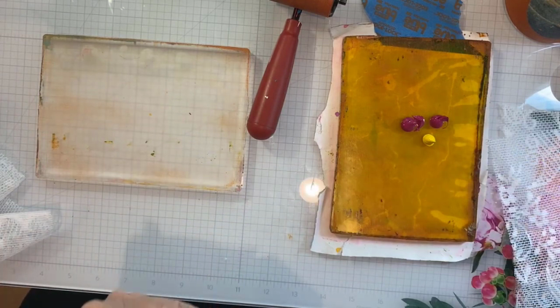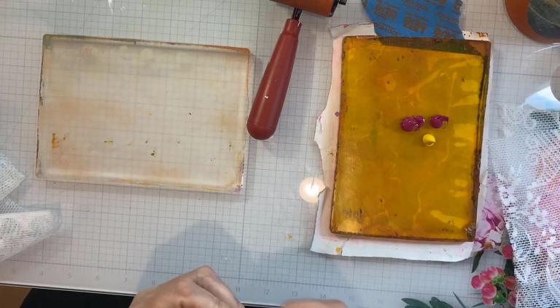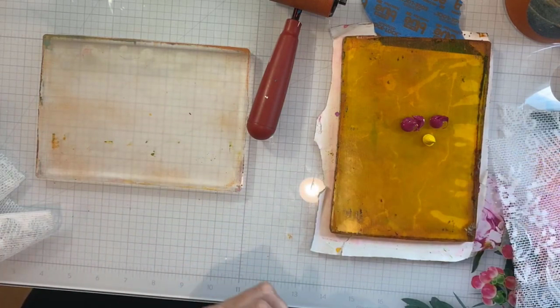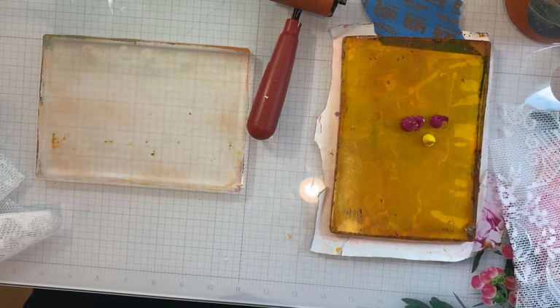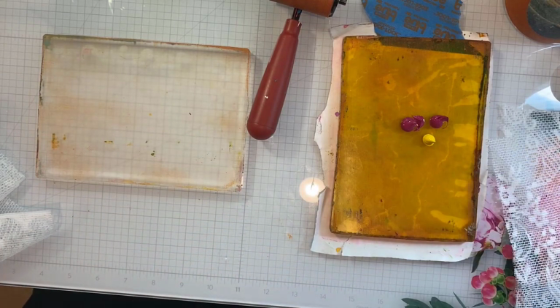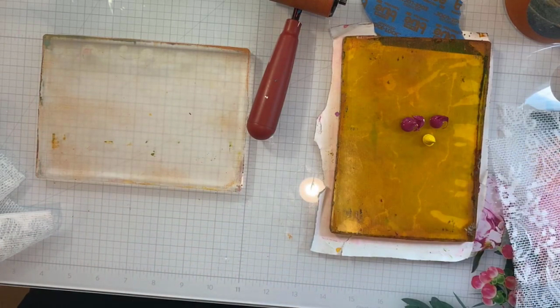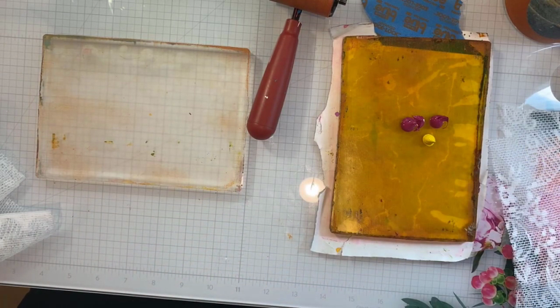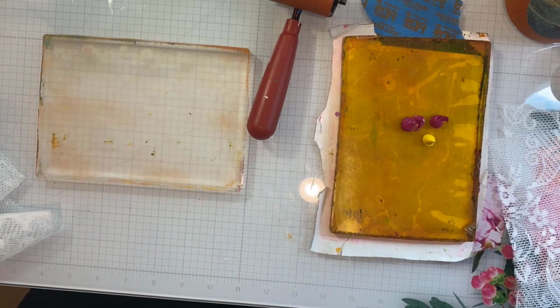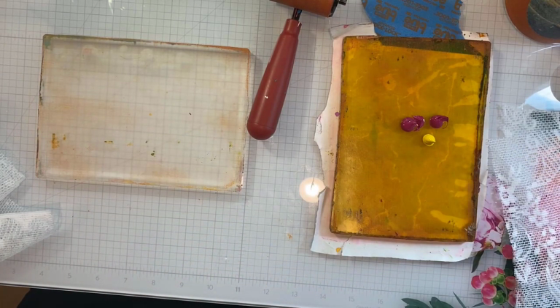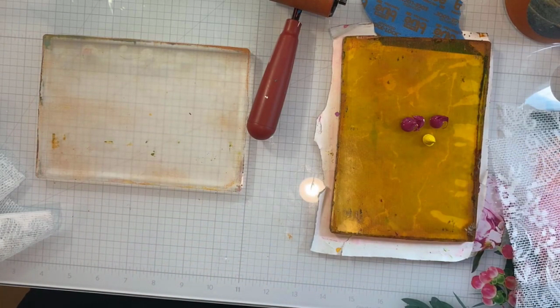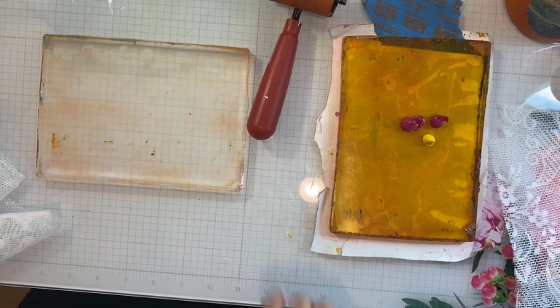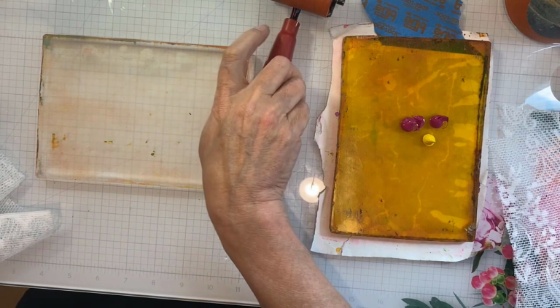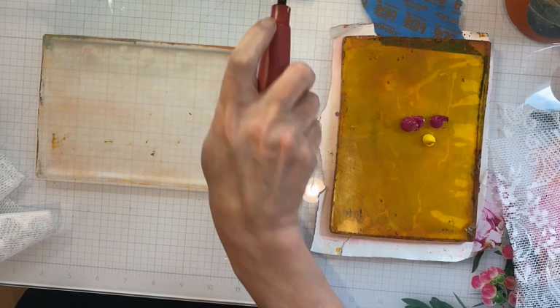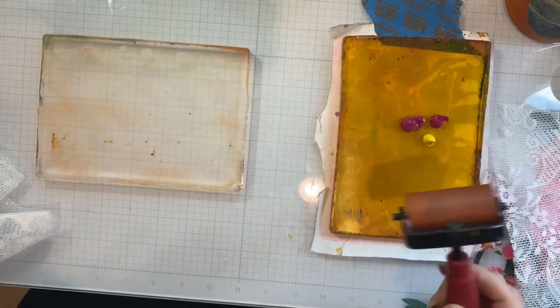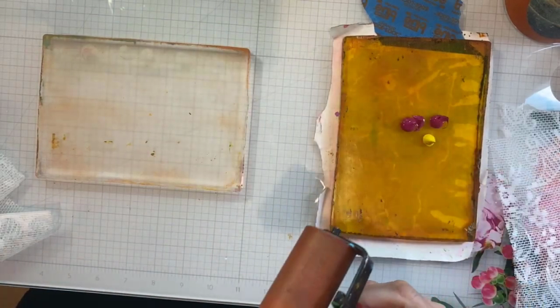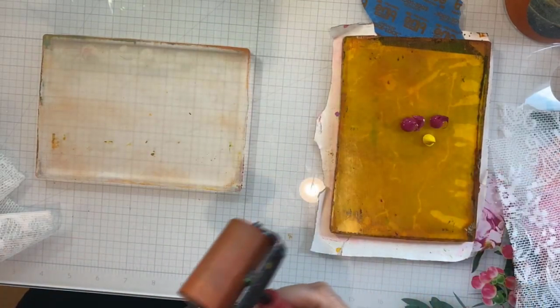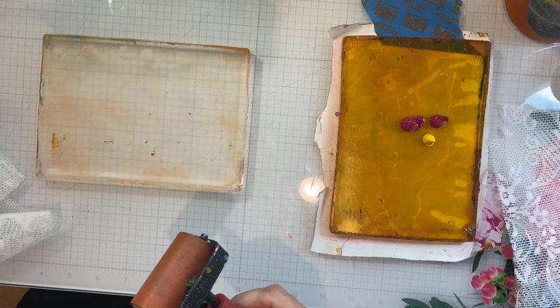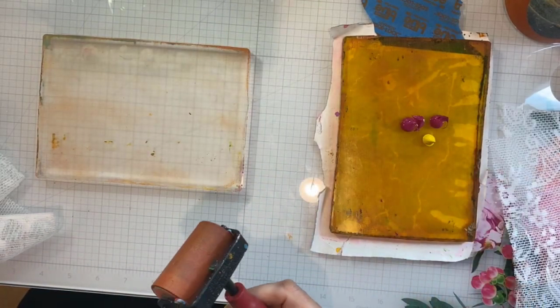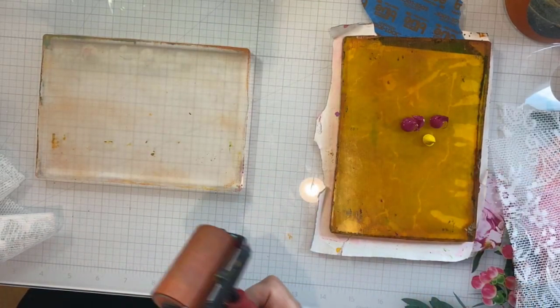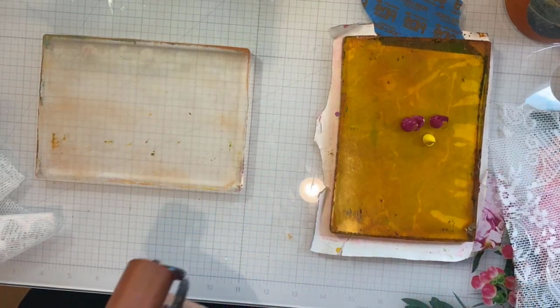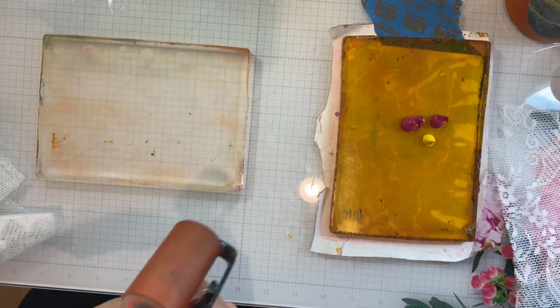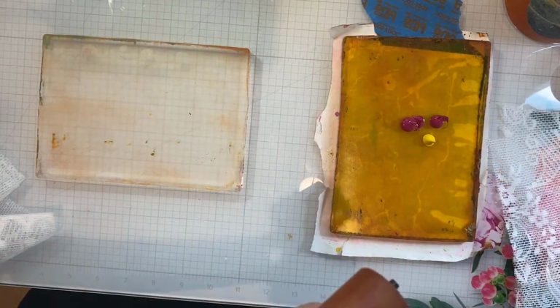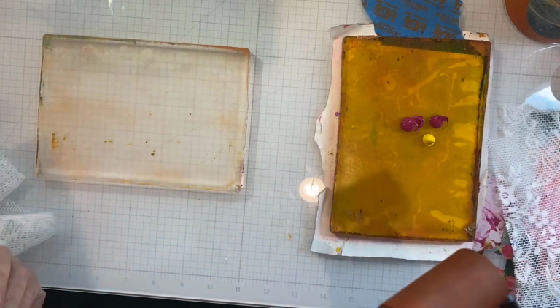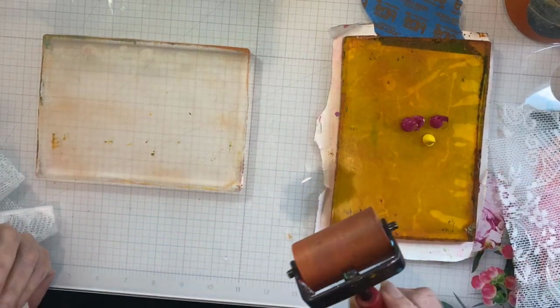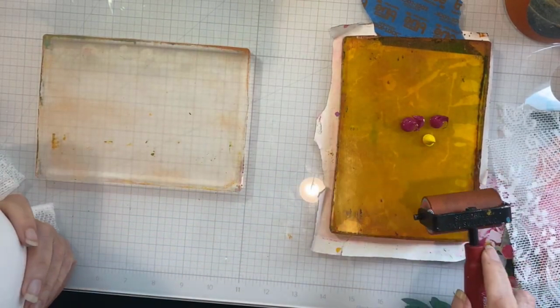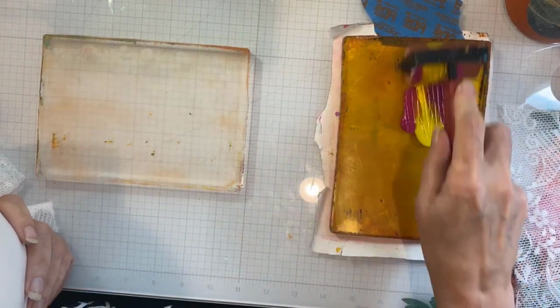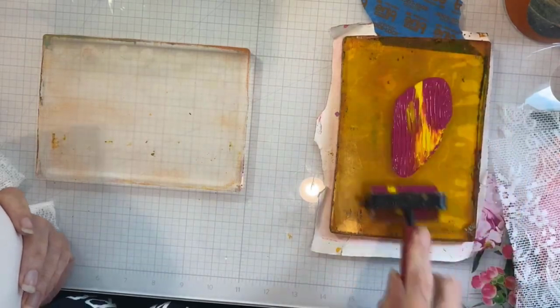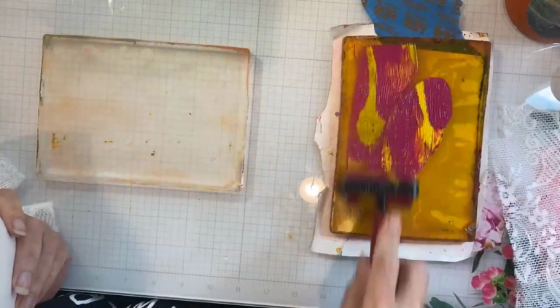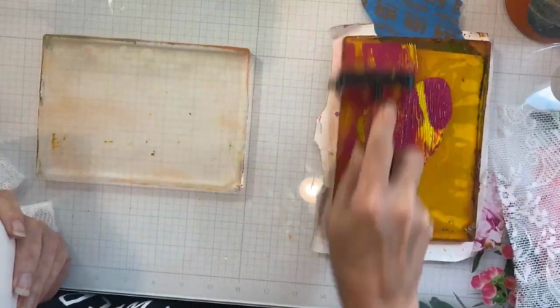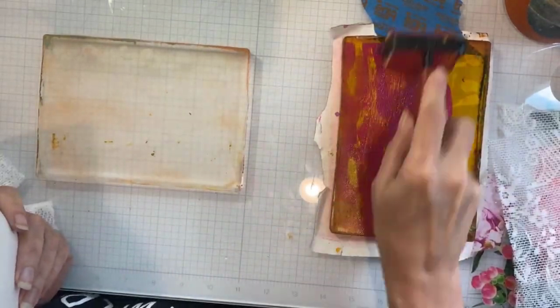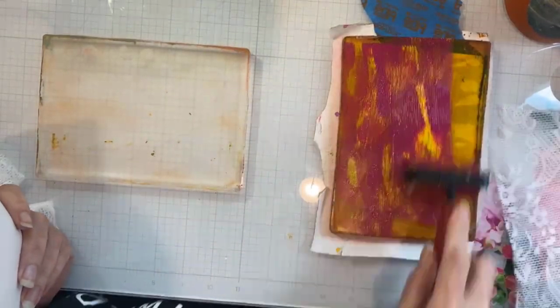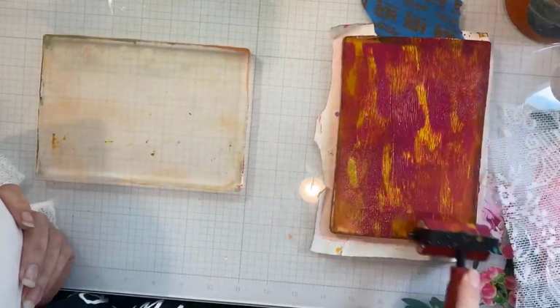One of them is very rugged over on the right for my mixing plate, and they both work exactly the same. That's the beauty of this super durable product — what you get when you get a Gel Press.